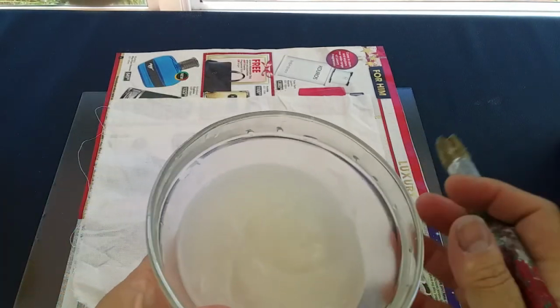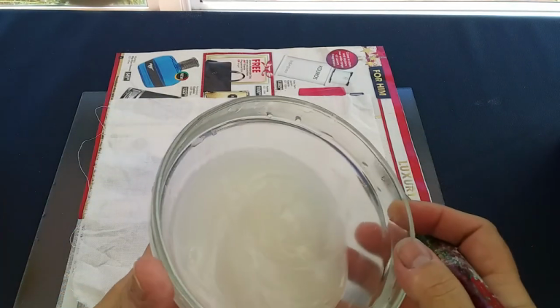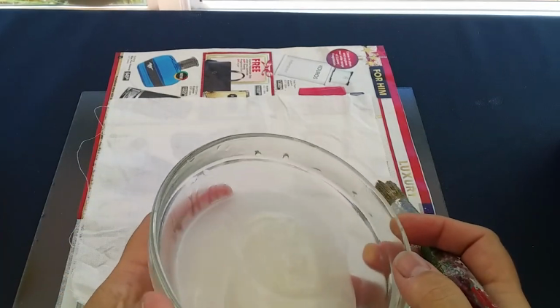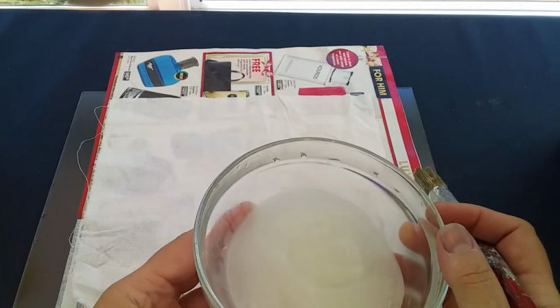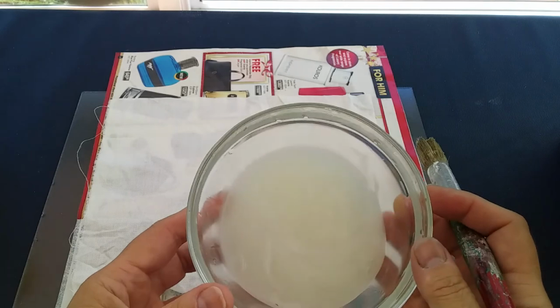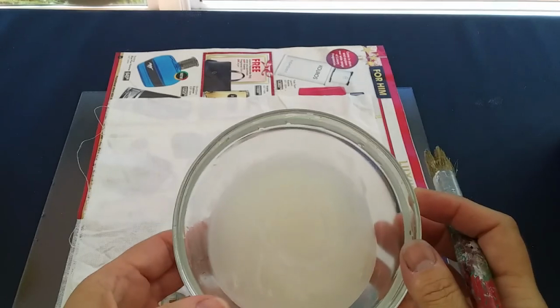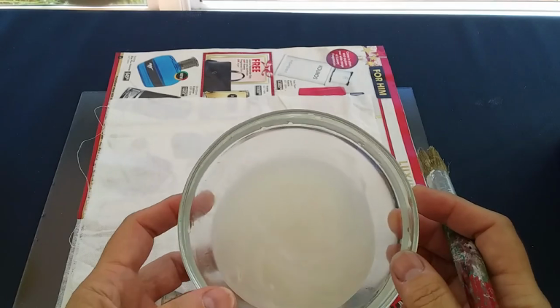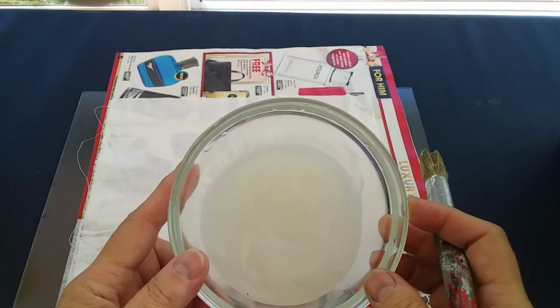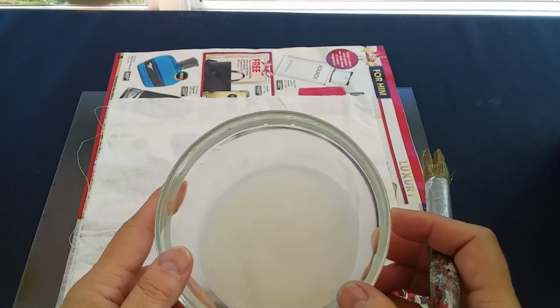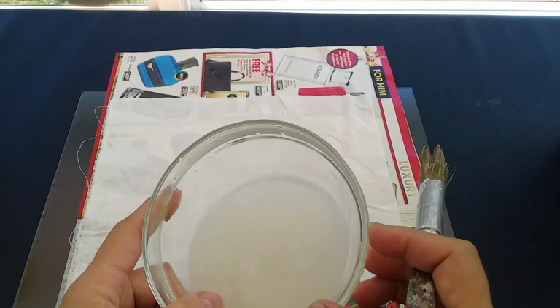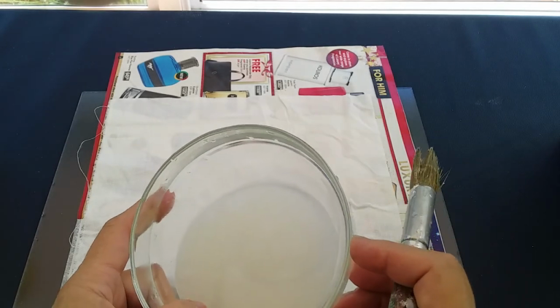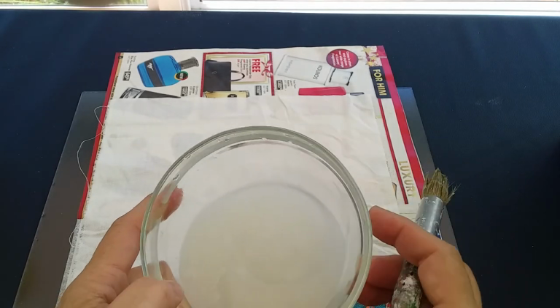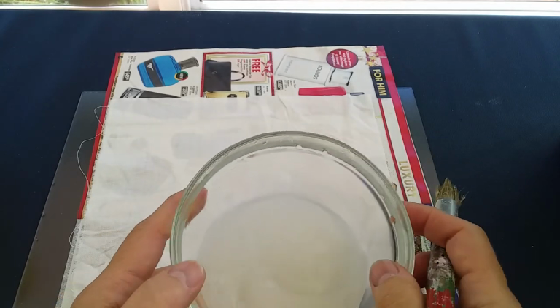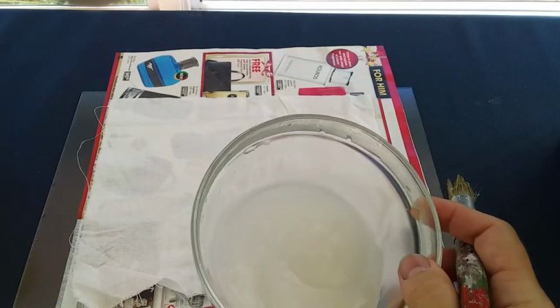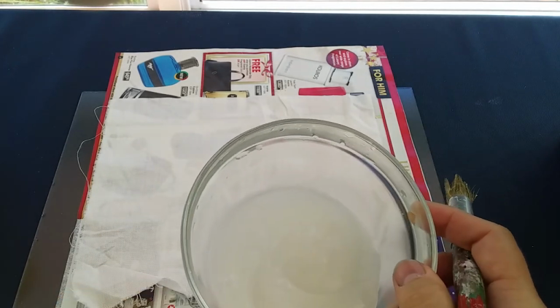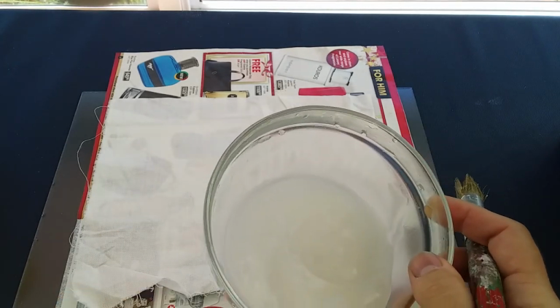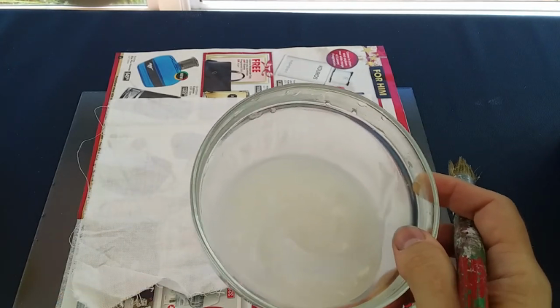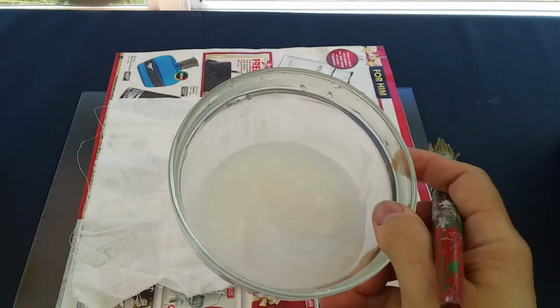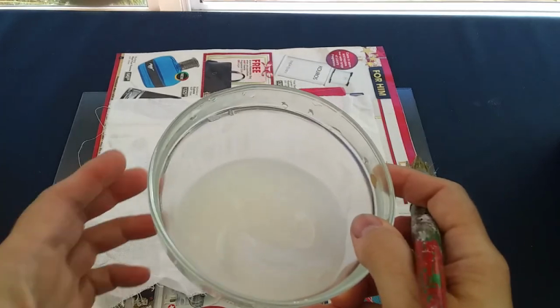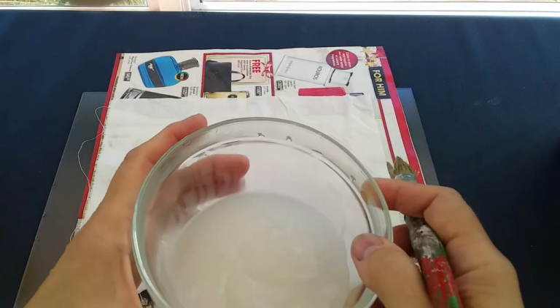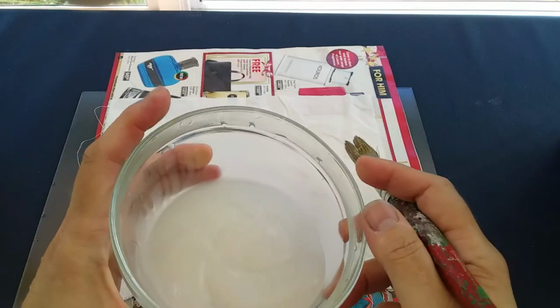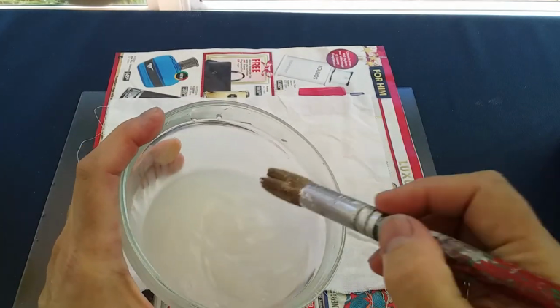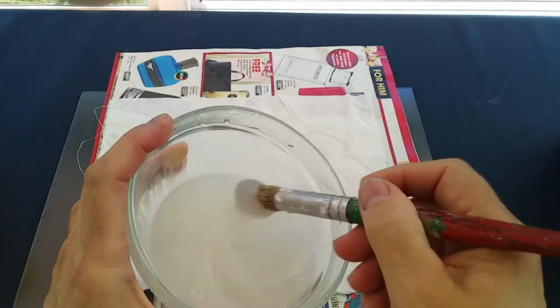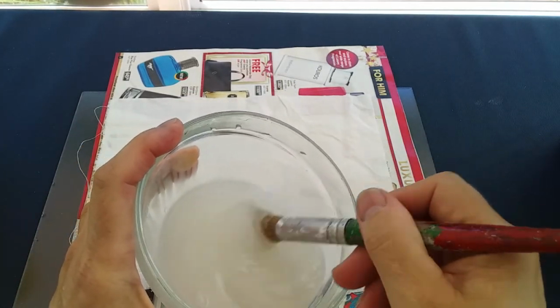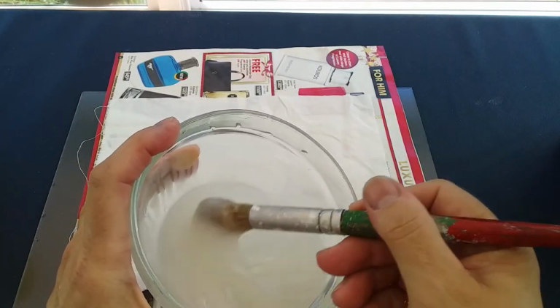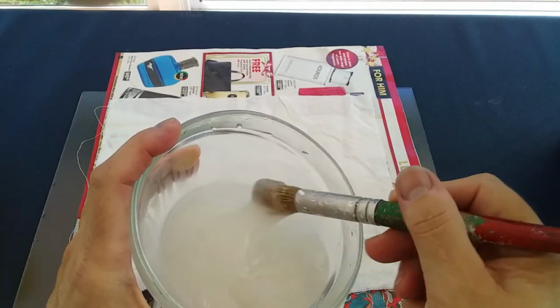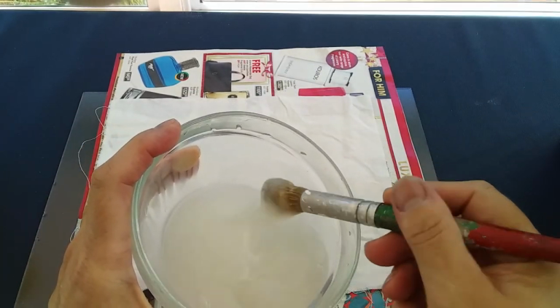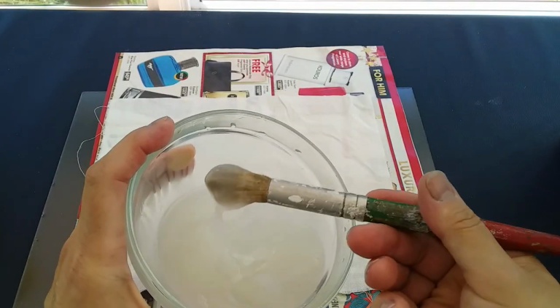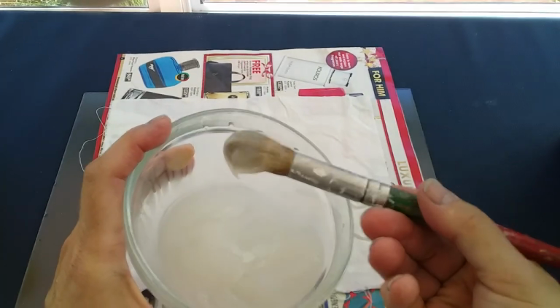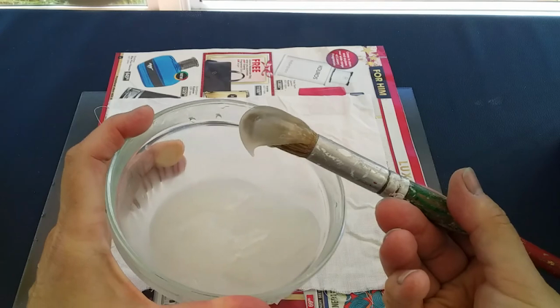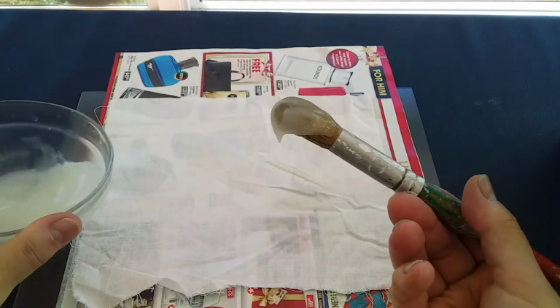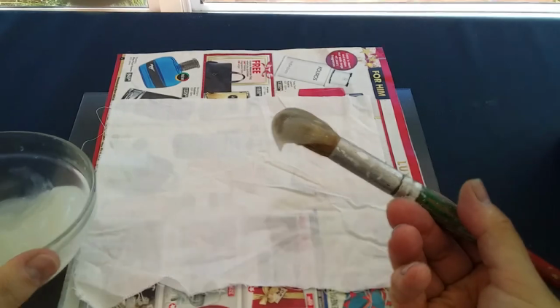I've taken about two teaspoons of starch. I've mixed it with some water and then I've microwaved it on high at 20 second intervals, stirring in between, just so that it becomes more transparent and becomes this thicker, goopier kind of substance.